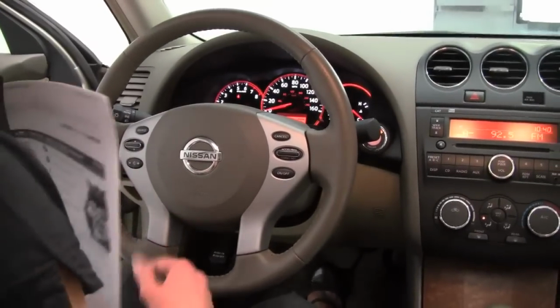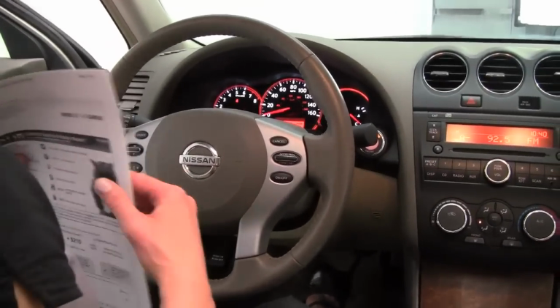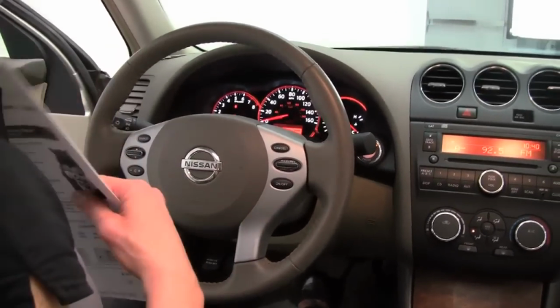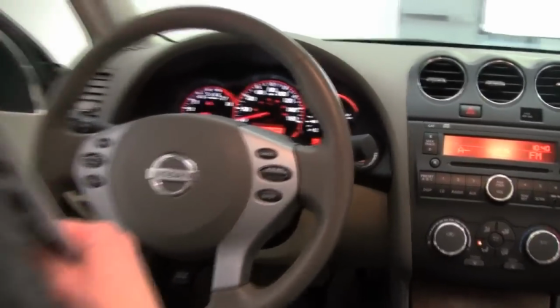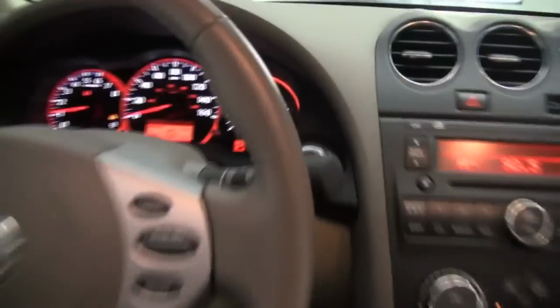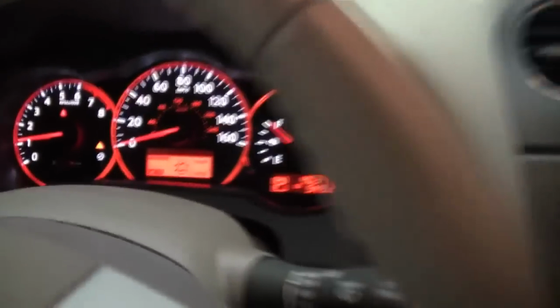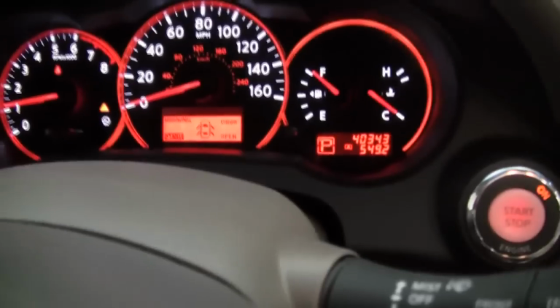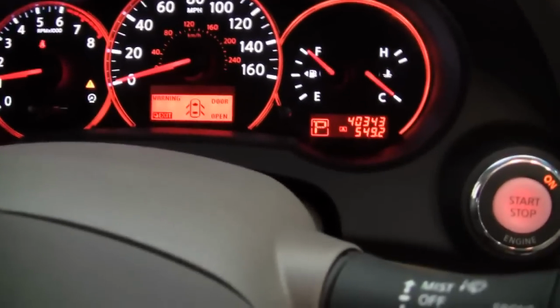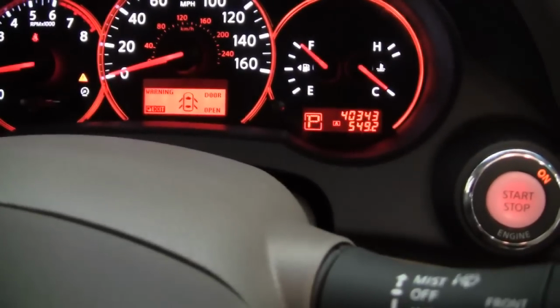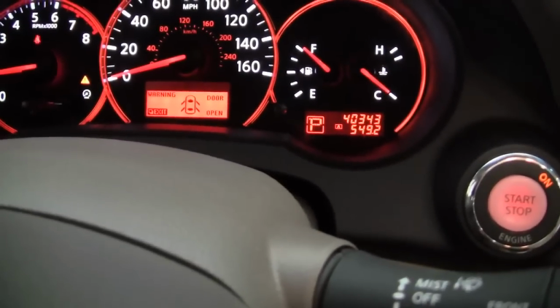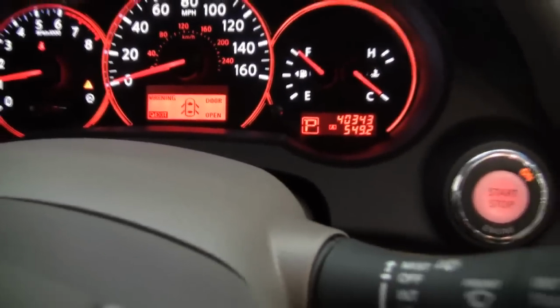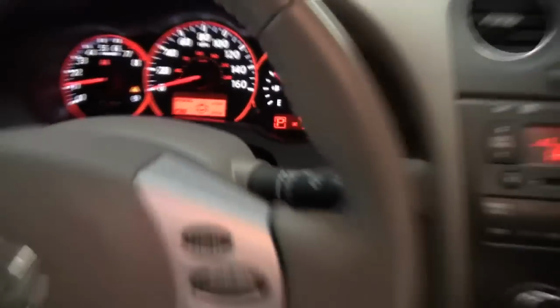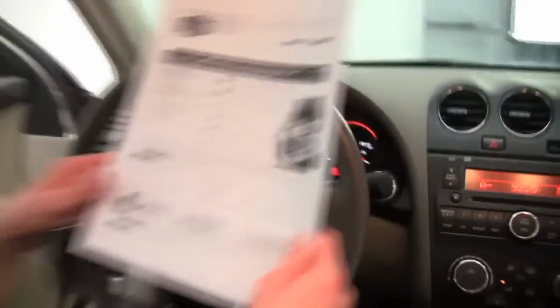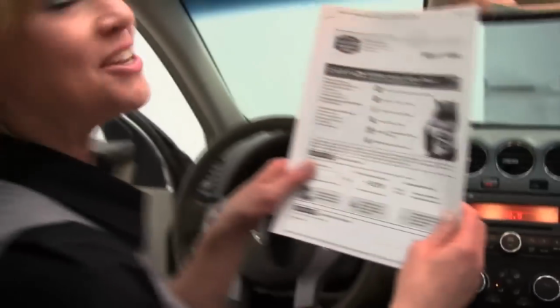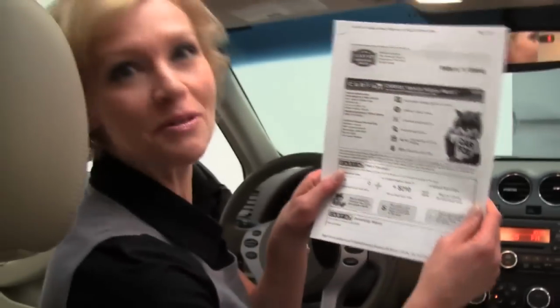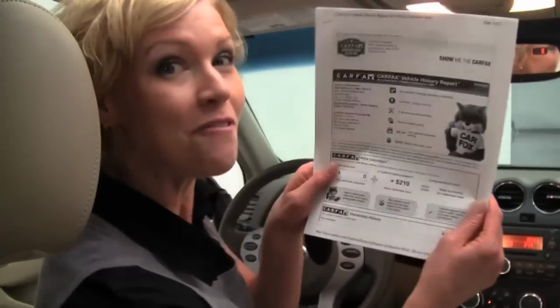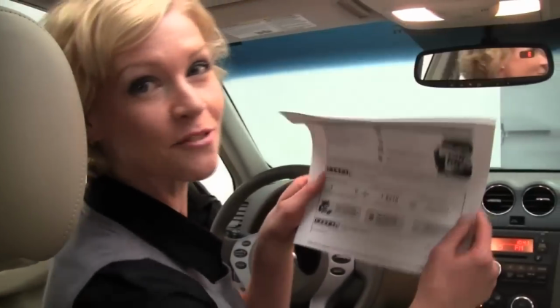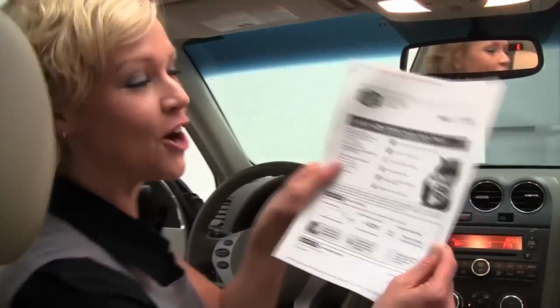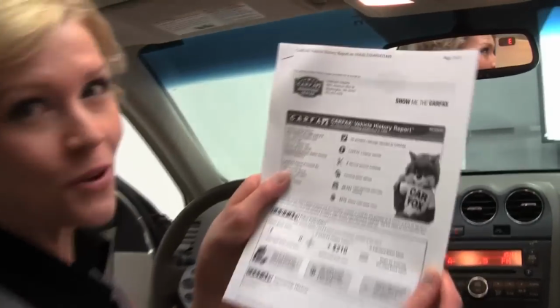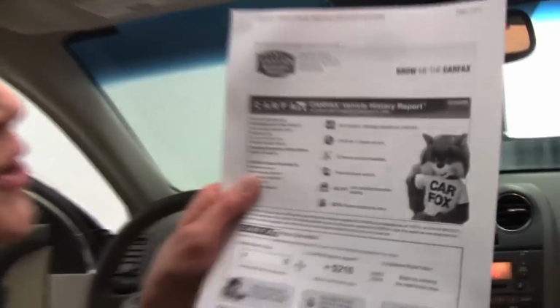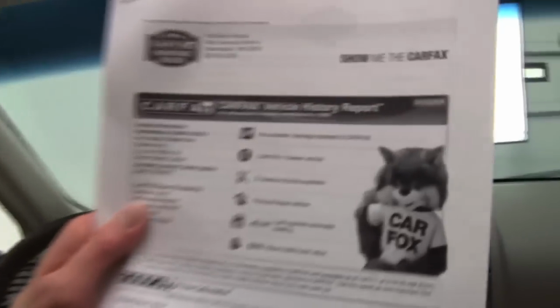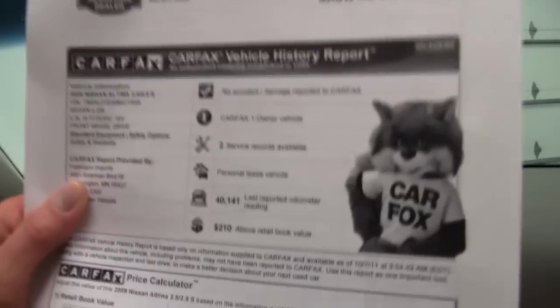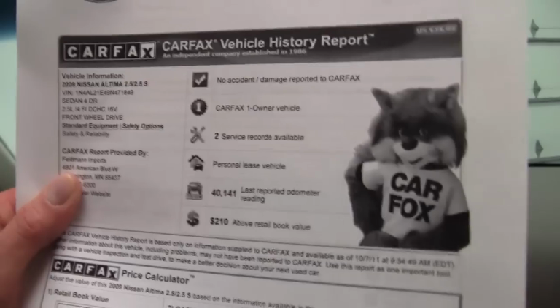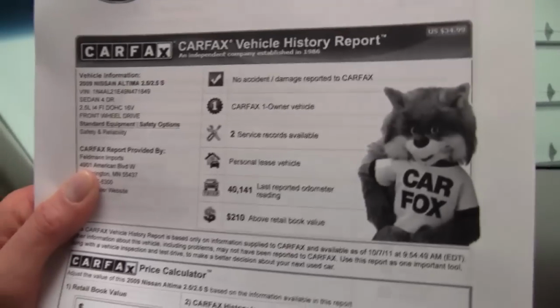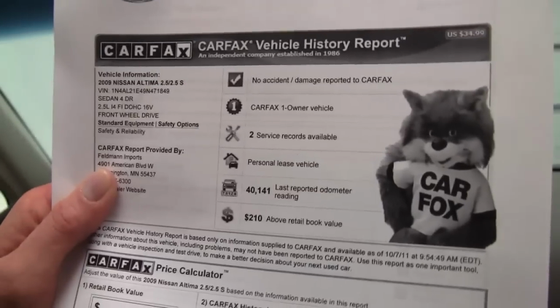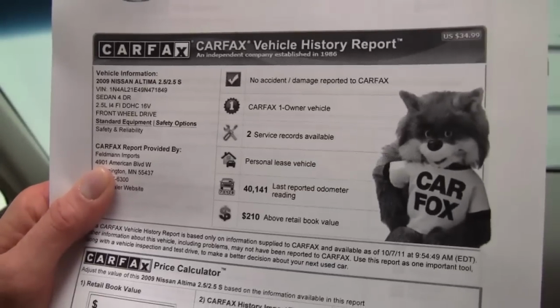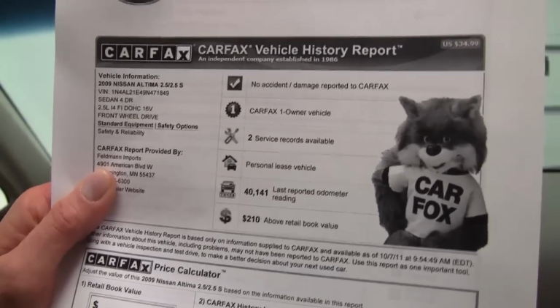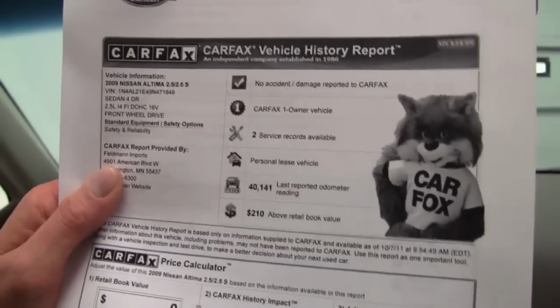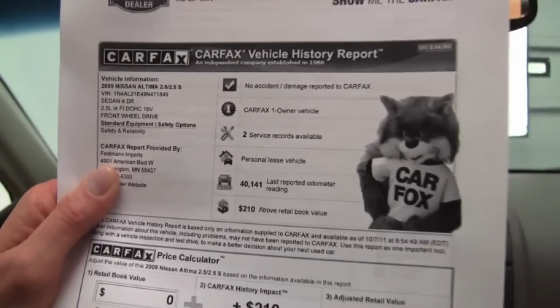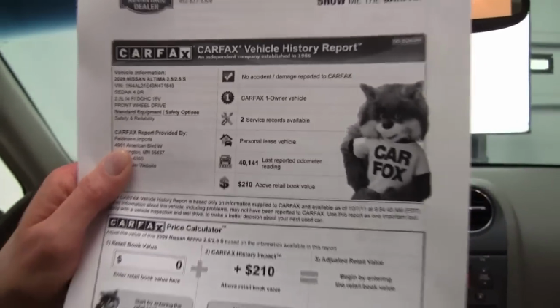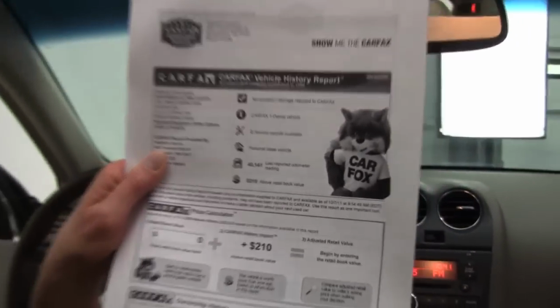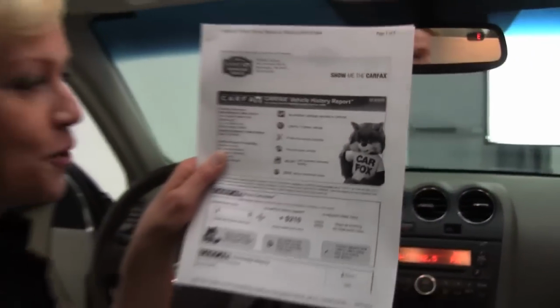You can see this vehicle has 40,343 miles on it. Here's a copy of the Carfax, free of charge of course. No accidents, no damage, one owner vehicle, and we have a couple of service records available for you.